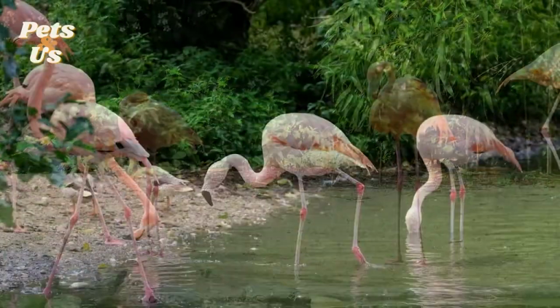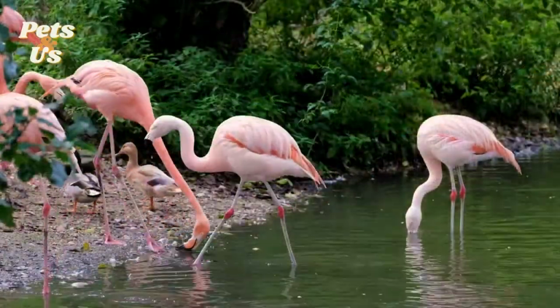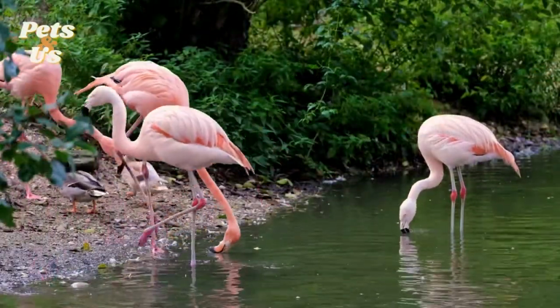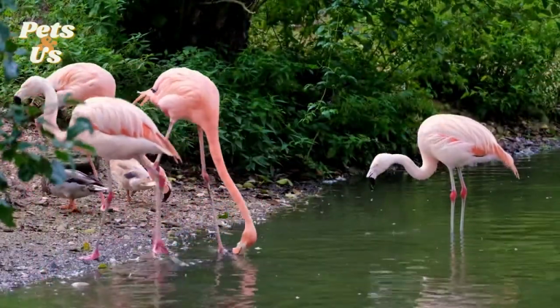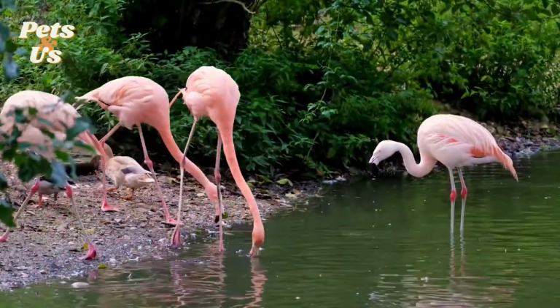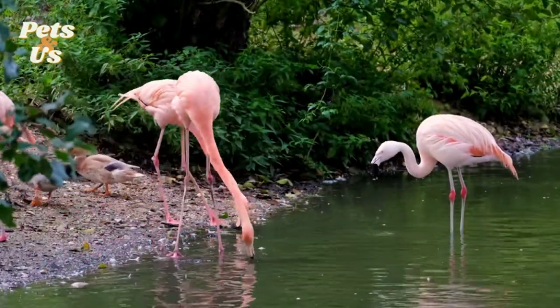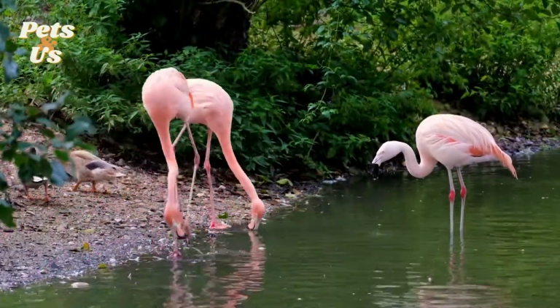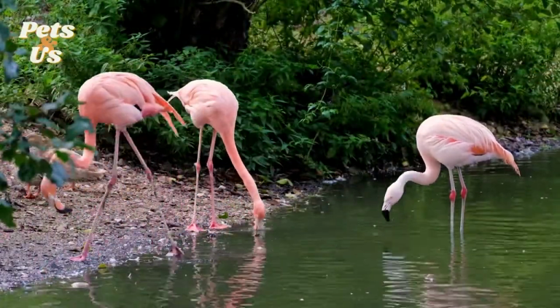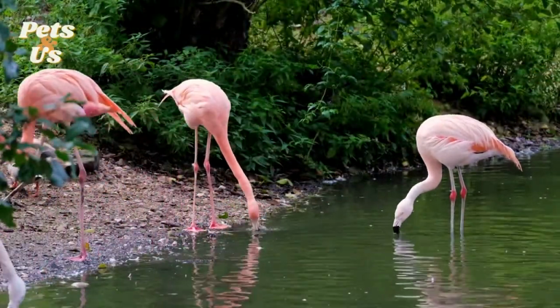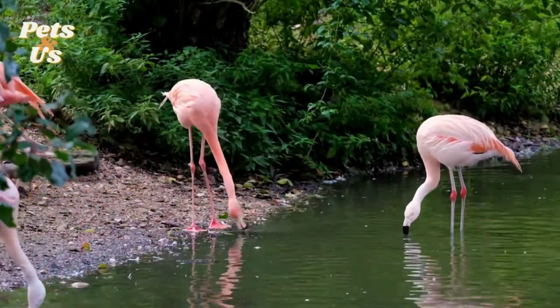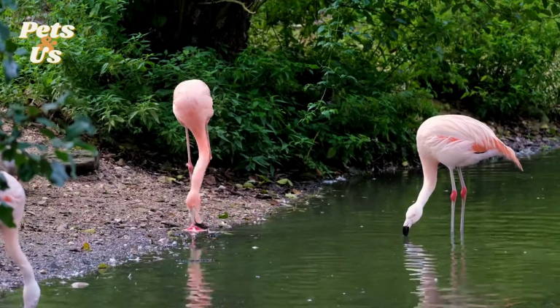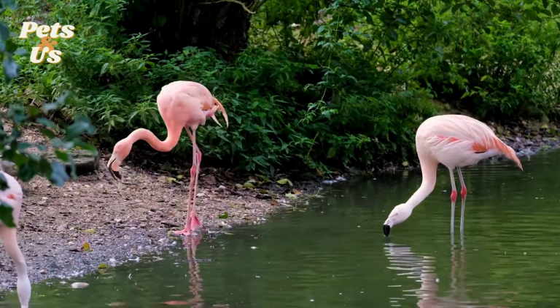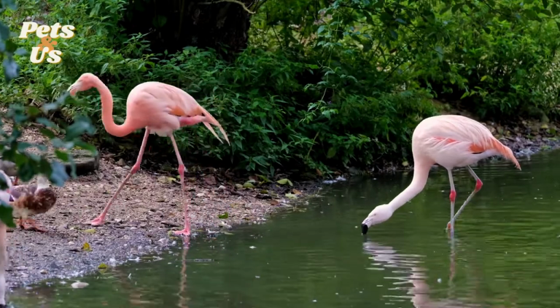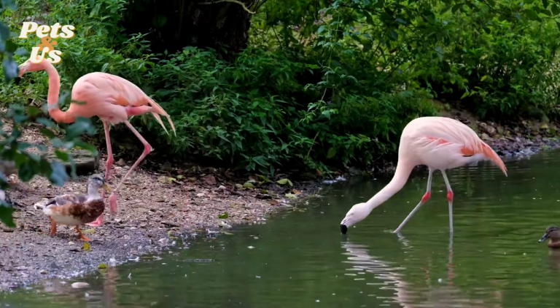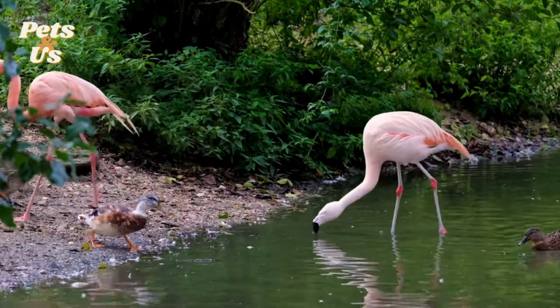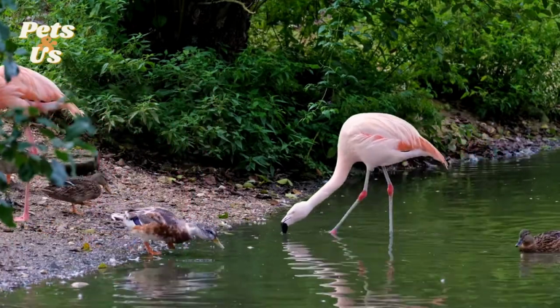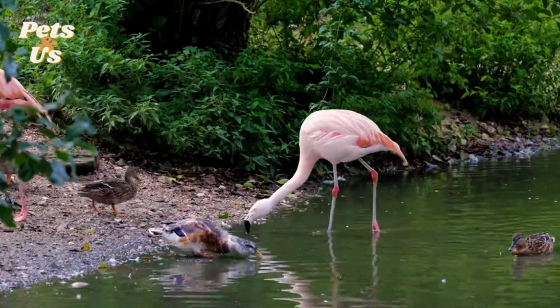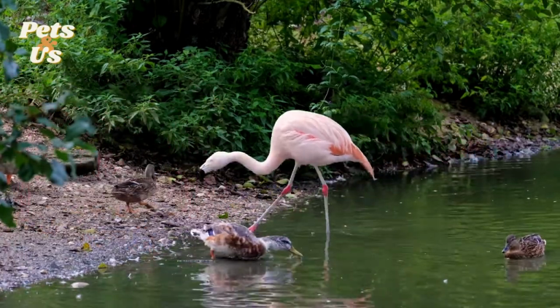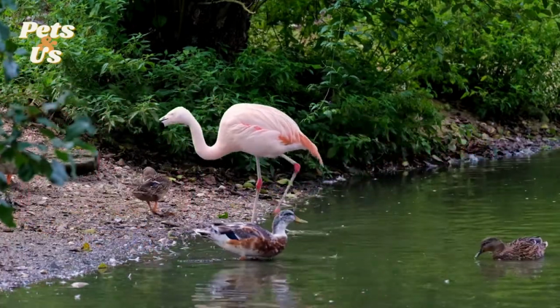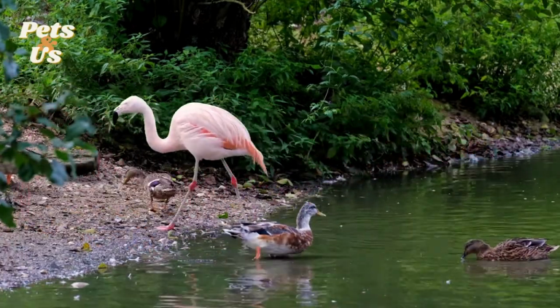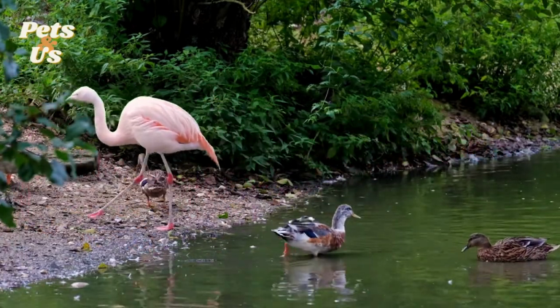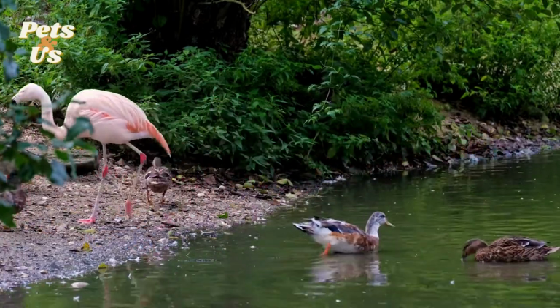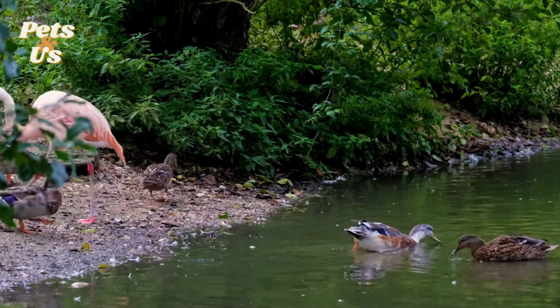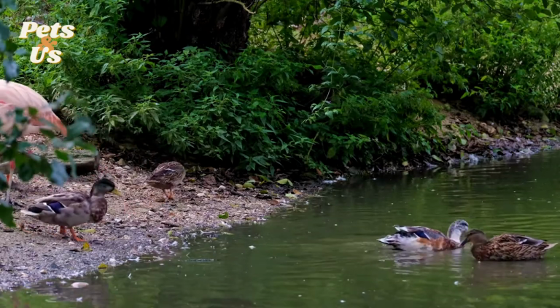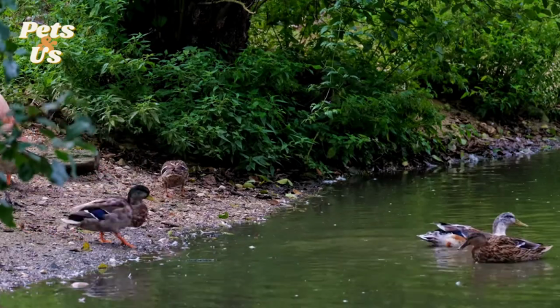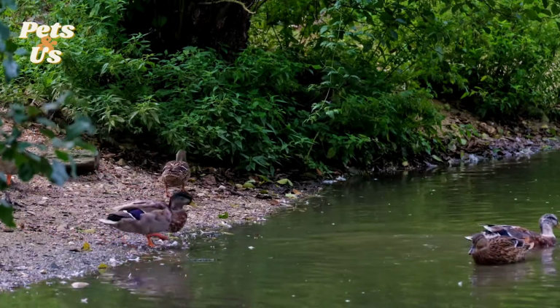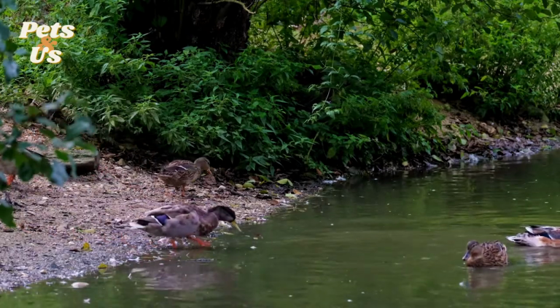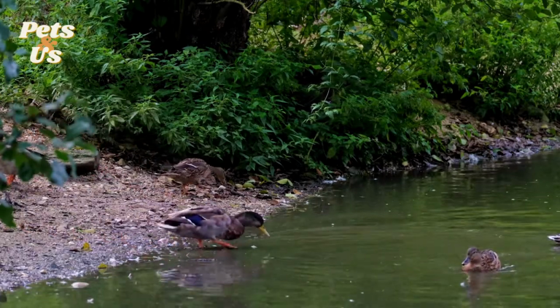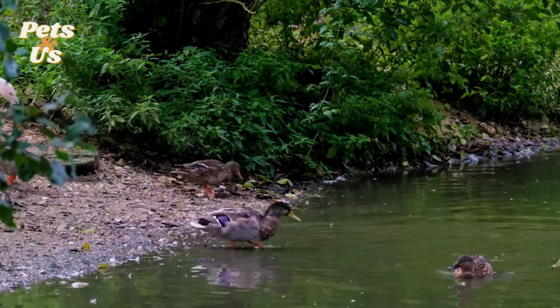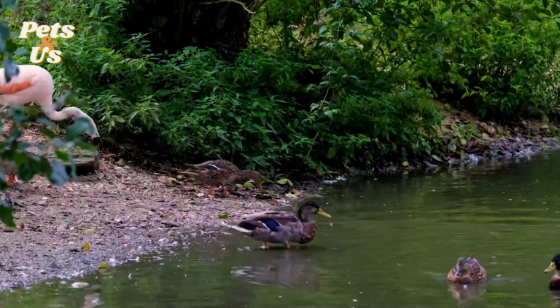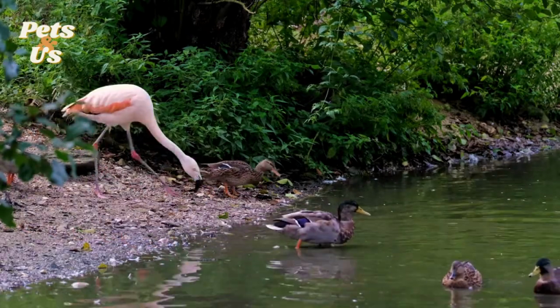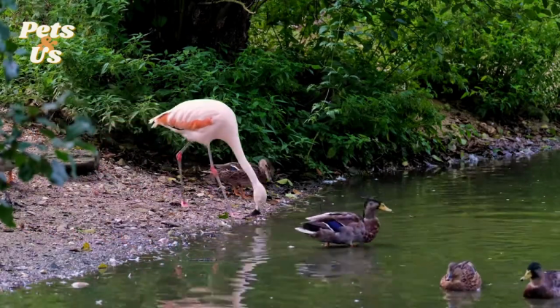Flamingos vary in size depending on the species. The largest of the species is the greater flamingo. They can grow up to five feet tall and weigh a maximum of just eight pounds. They also have a wingspan of approximately five feet across.